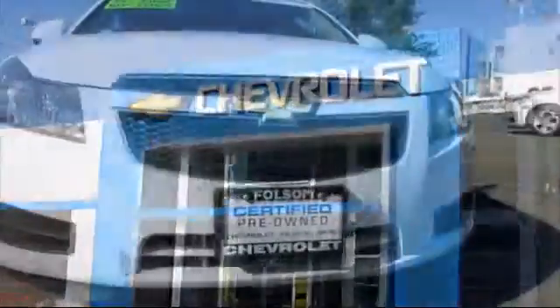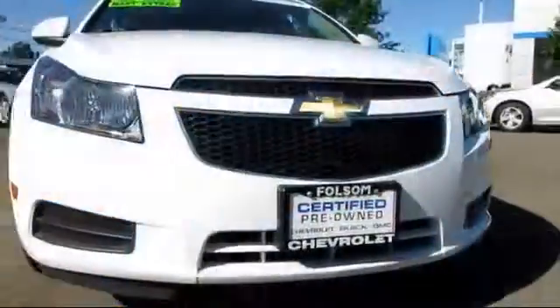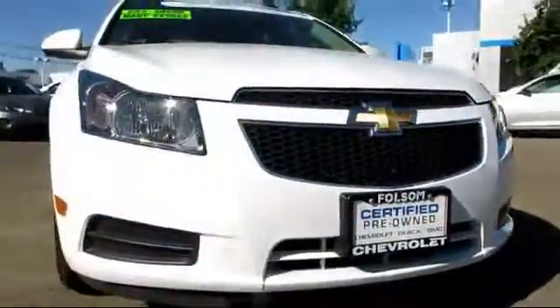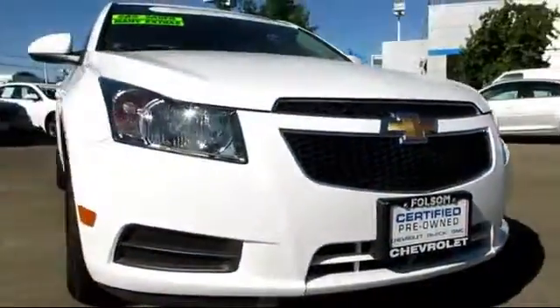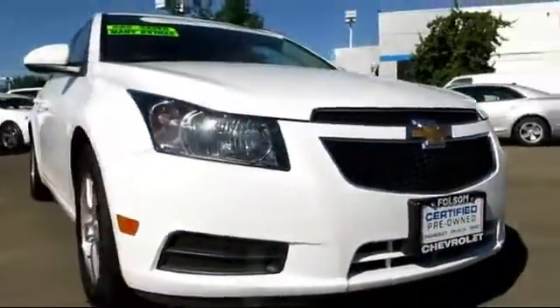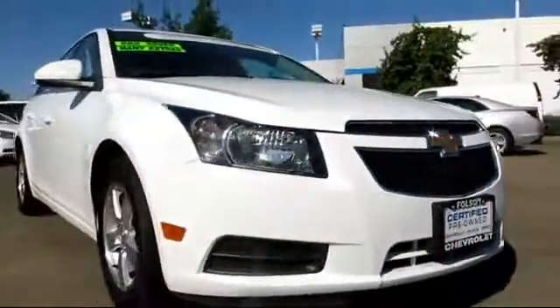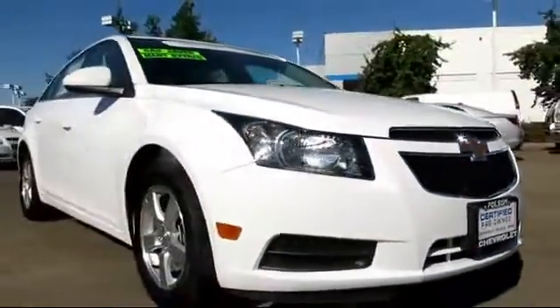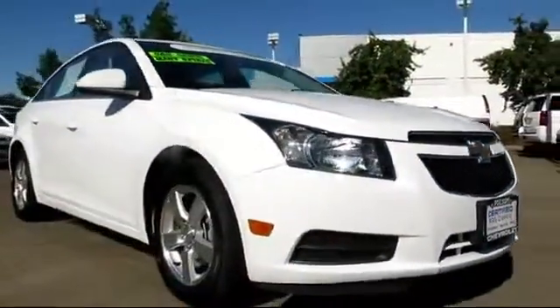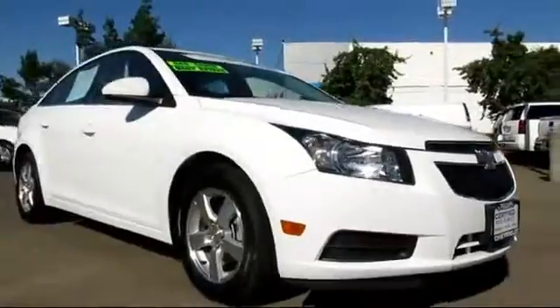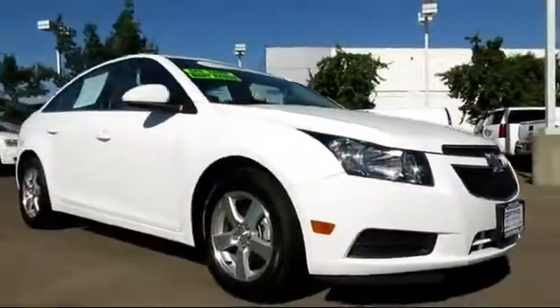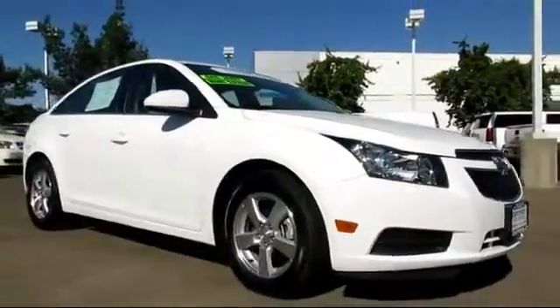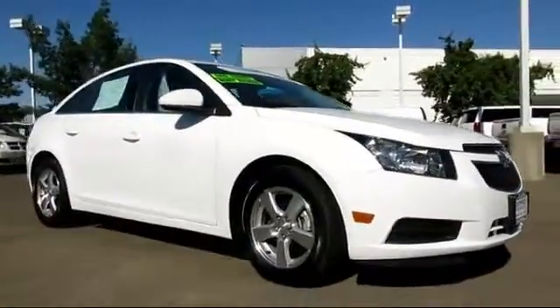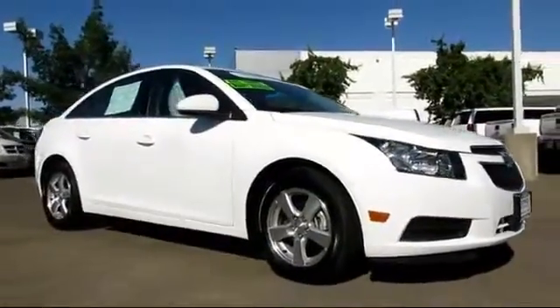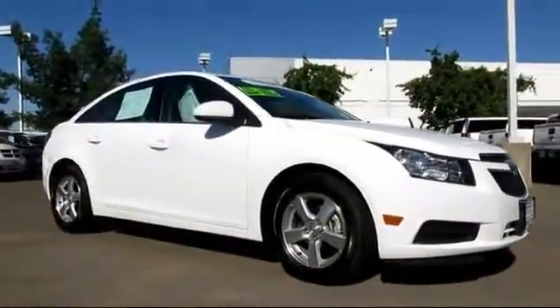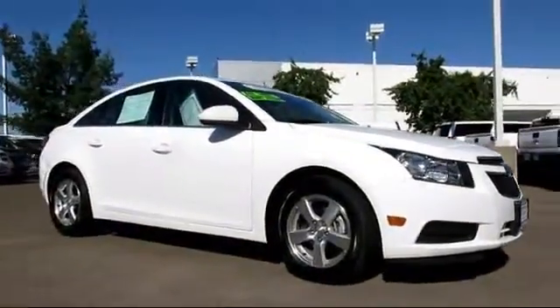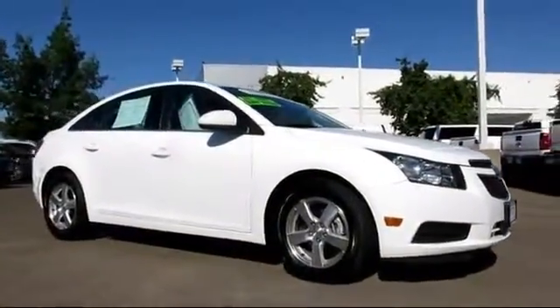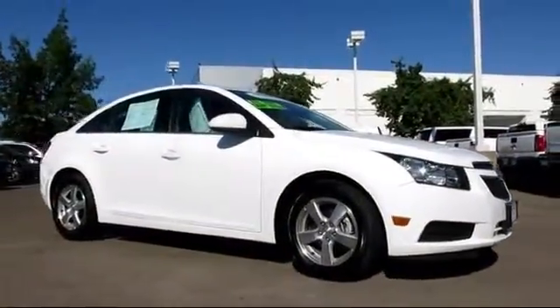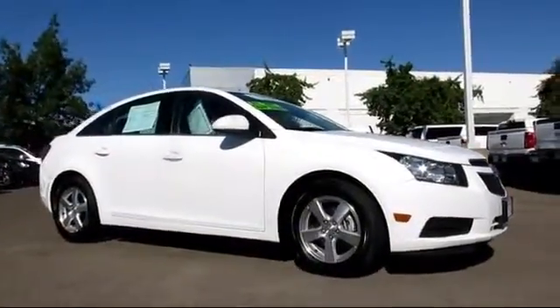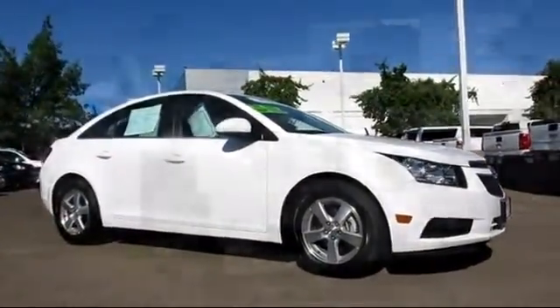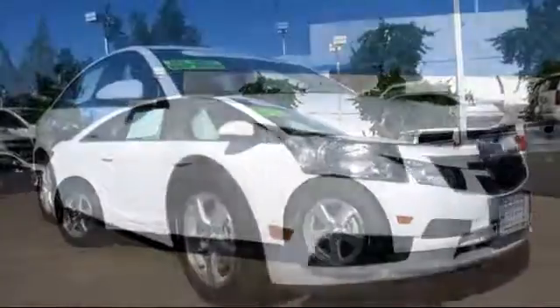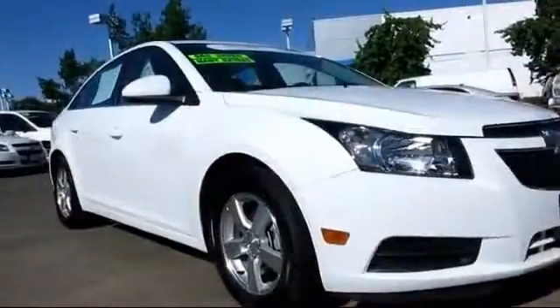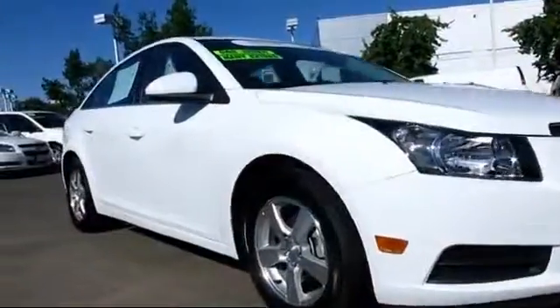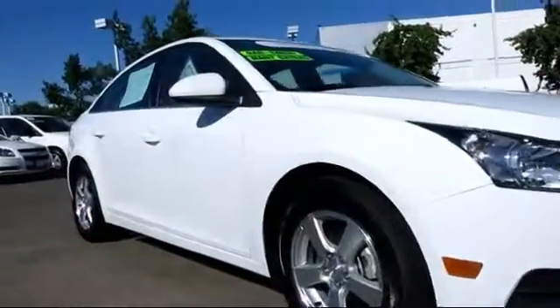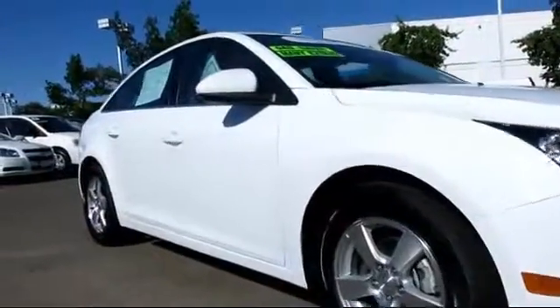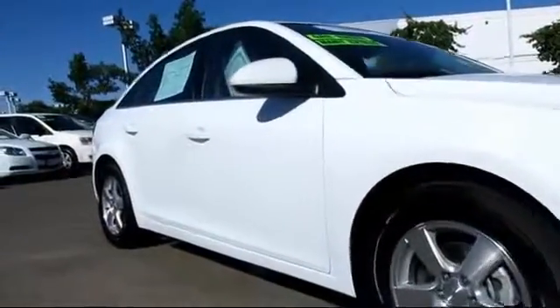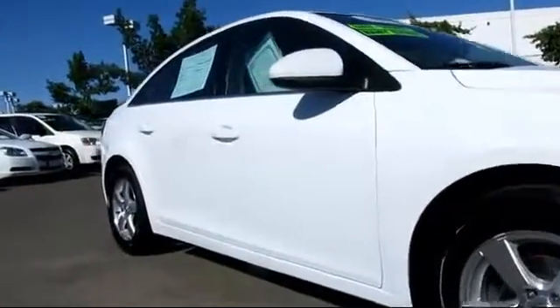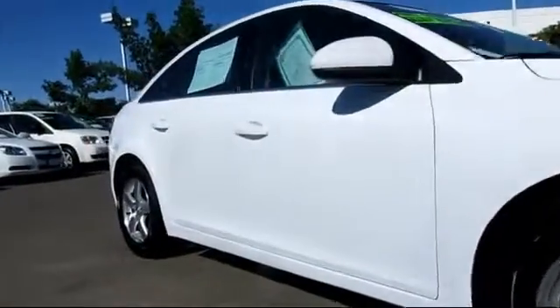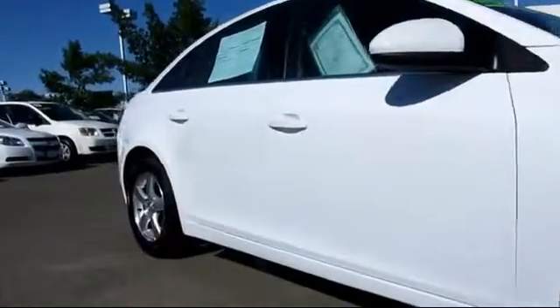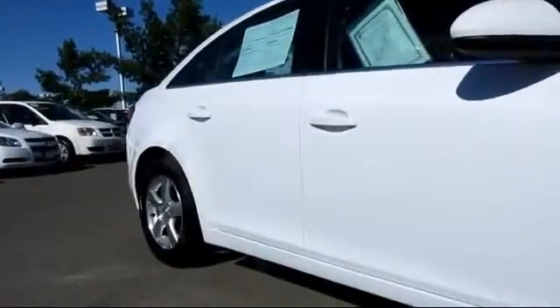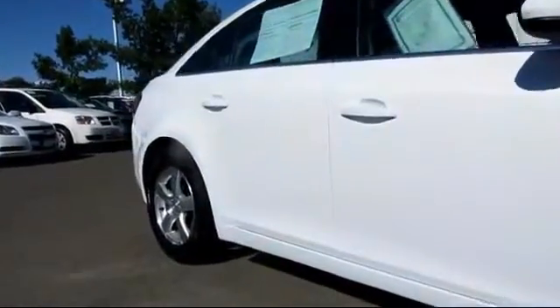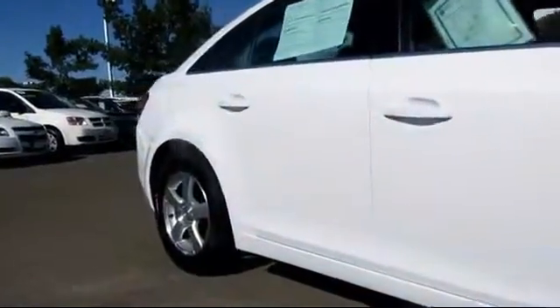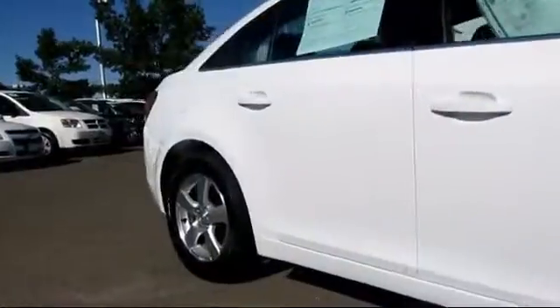Here's another example of a great GM certified vehicle, and it comes equipped with air conditioning, alloy wheels, anti-lock braking, Bluetooth wireless, cruise control, daytime running lights, and dual front airbags.